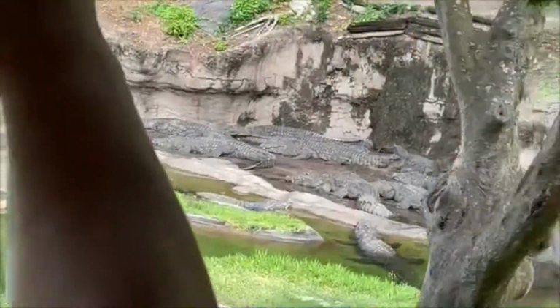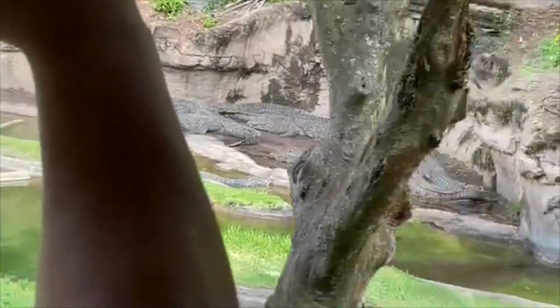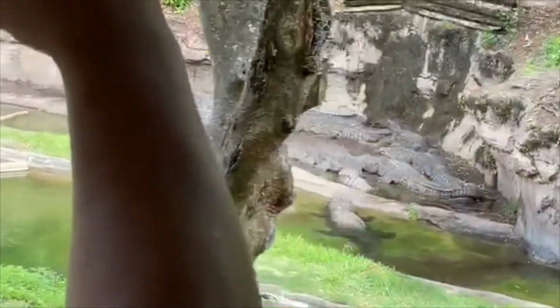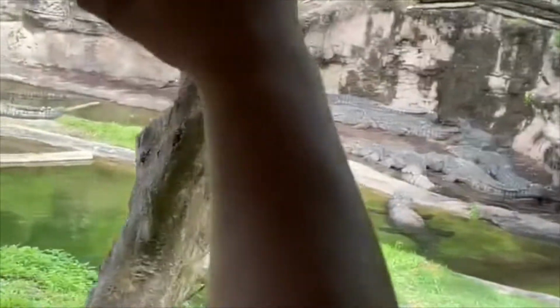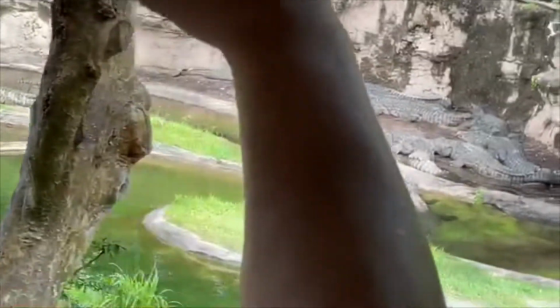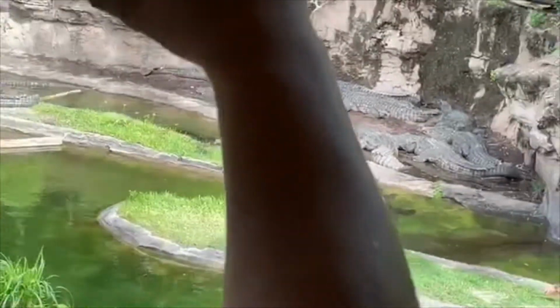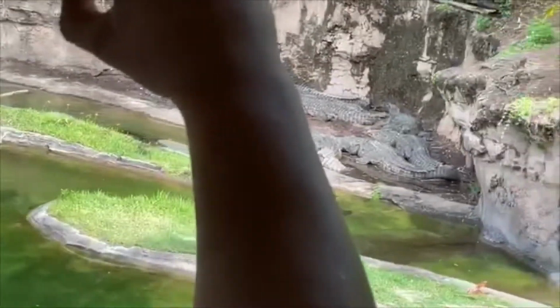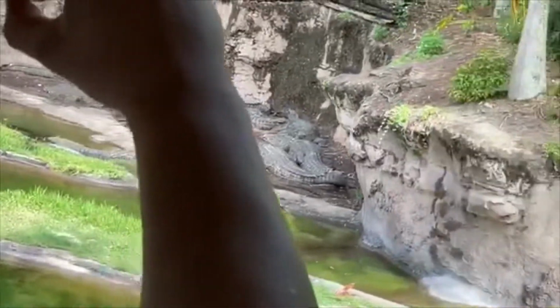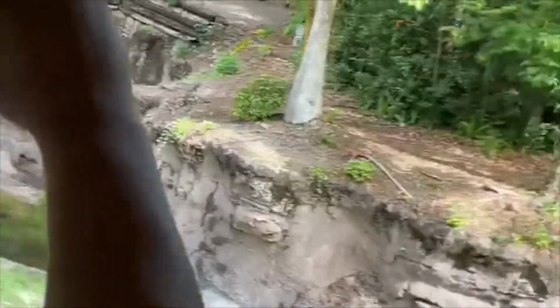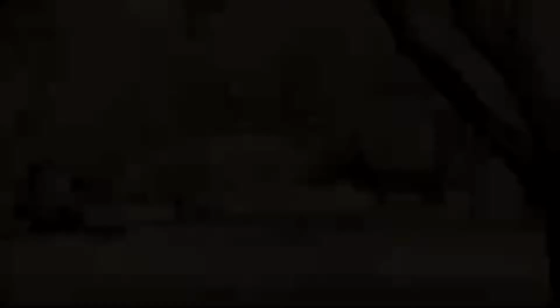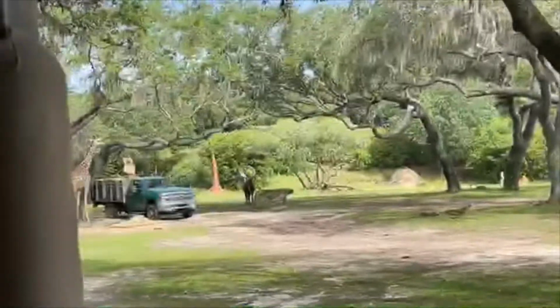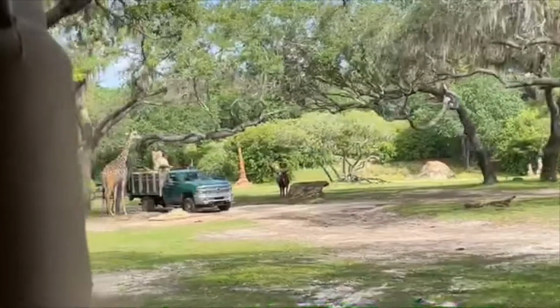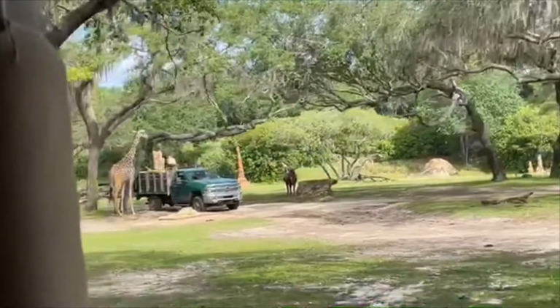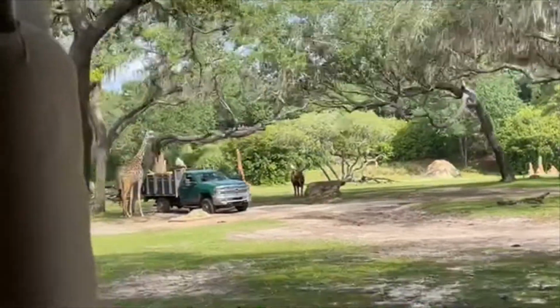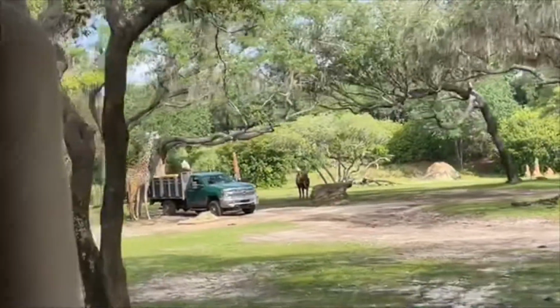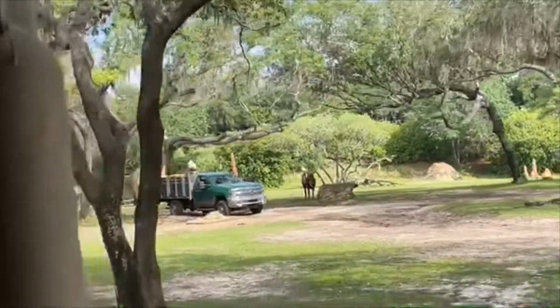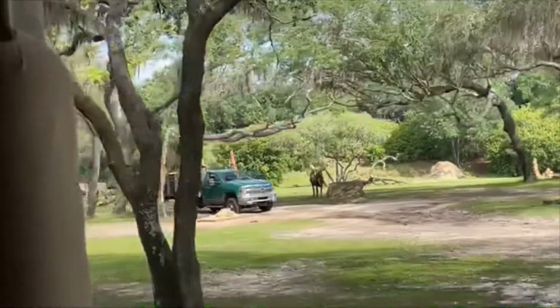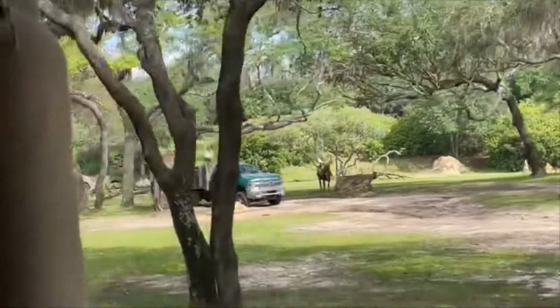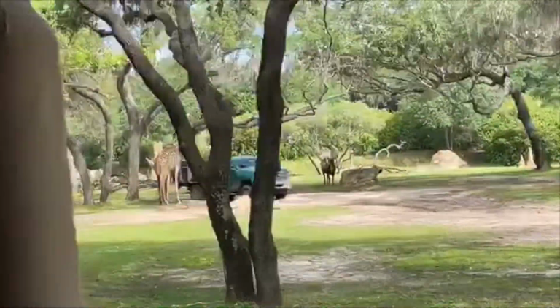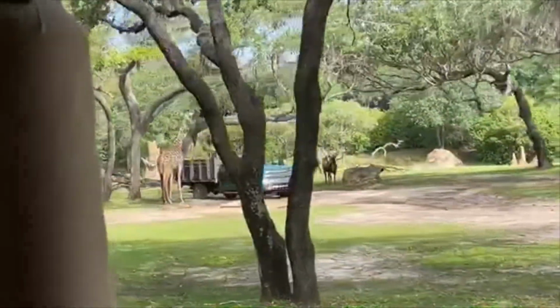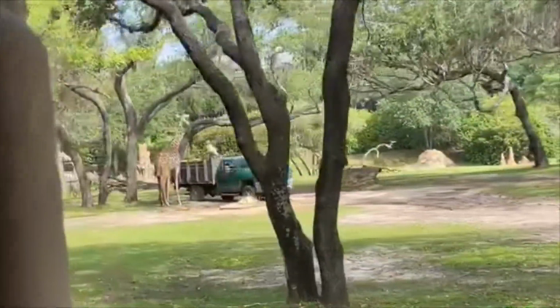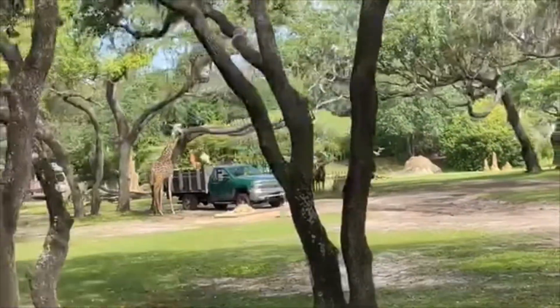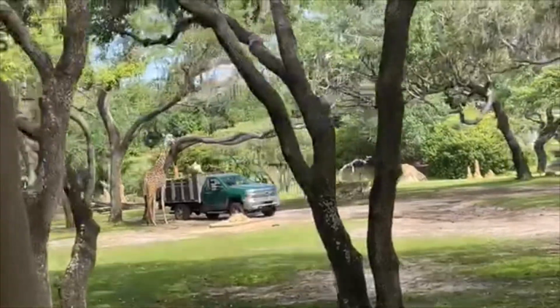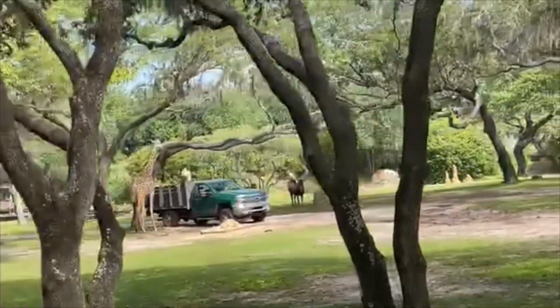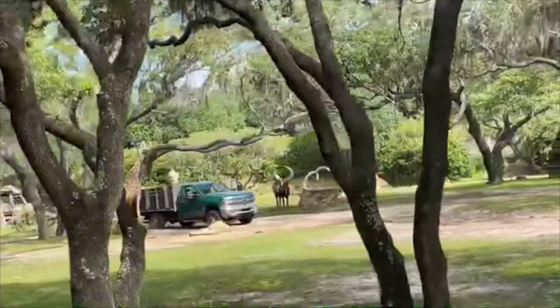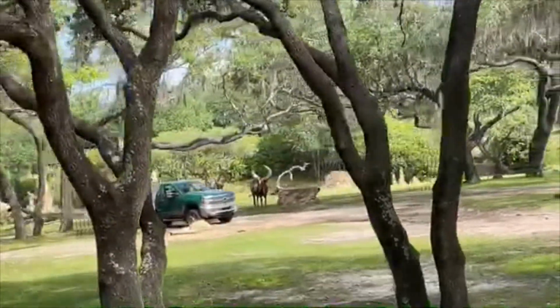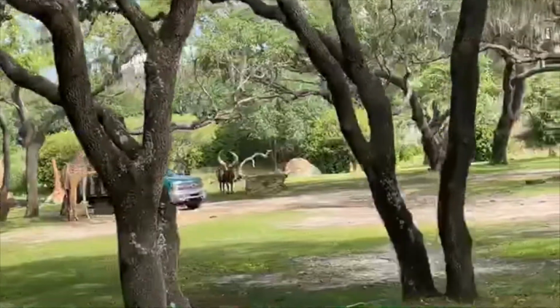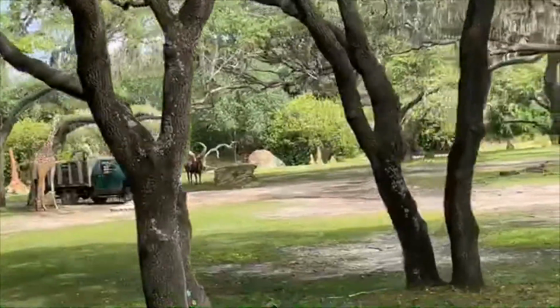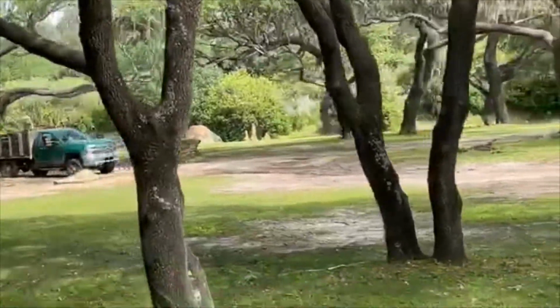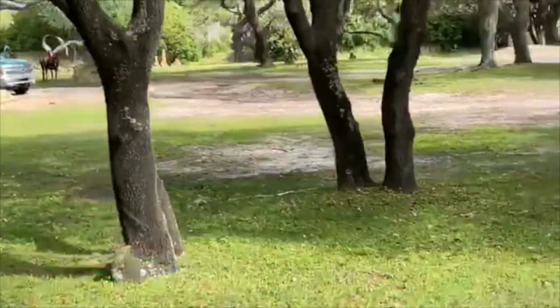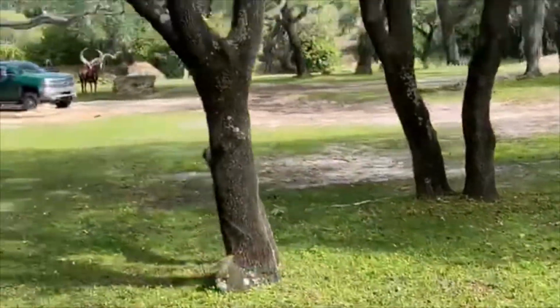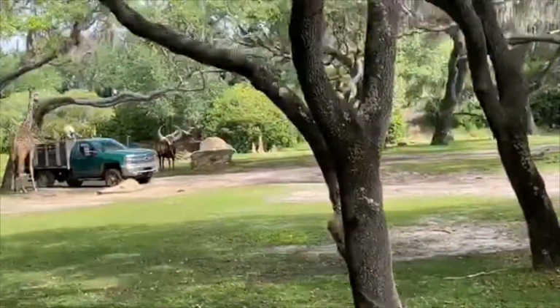I should have mentioned this earlier, but this is the bridge where we feed those hippos on the side. If you're looking at the side, this species has very neat patterns. Zebras are going to have the same patterns, just like snowflakes.